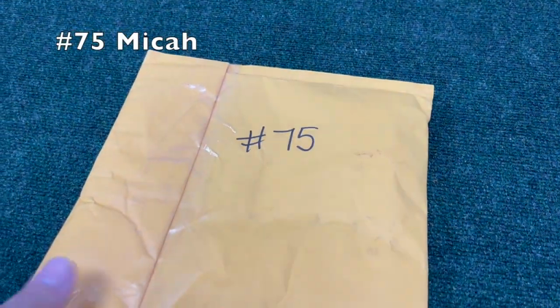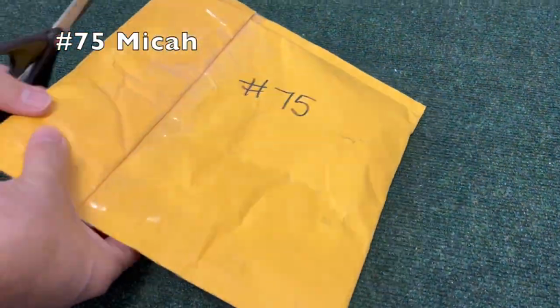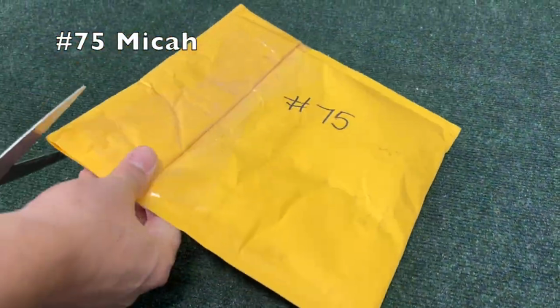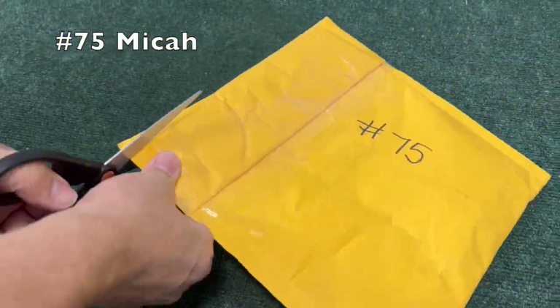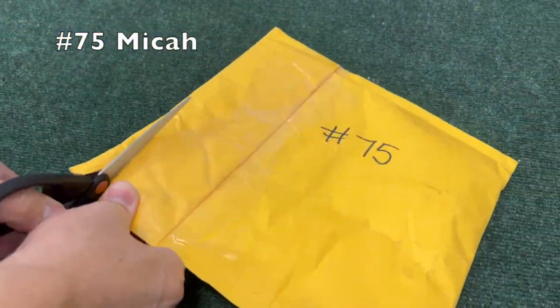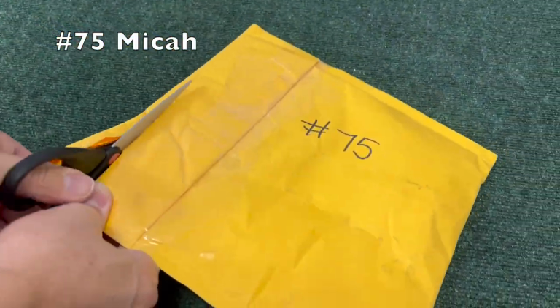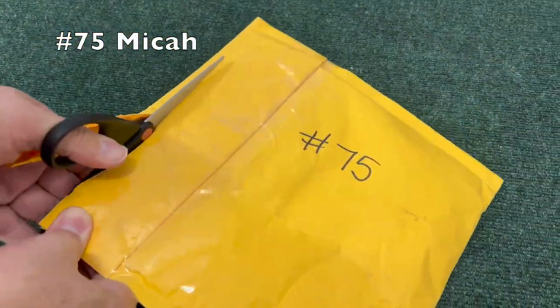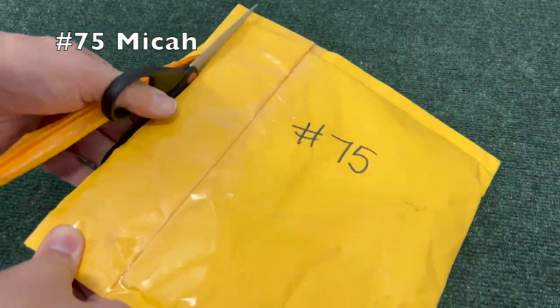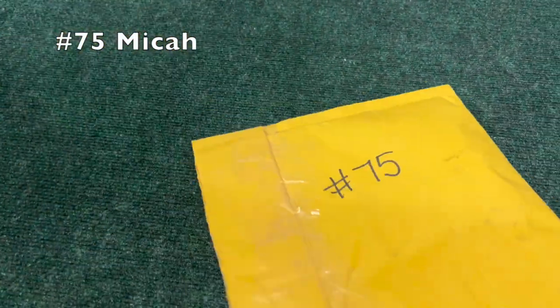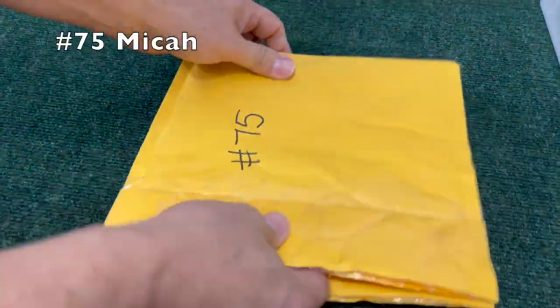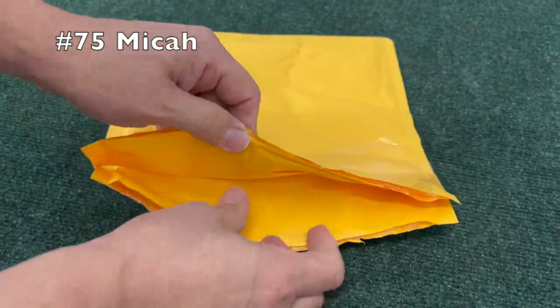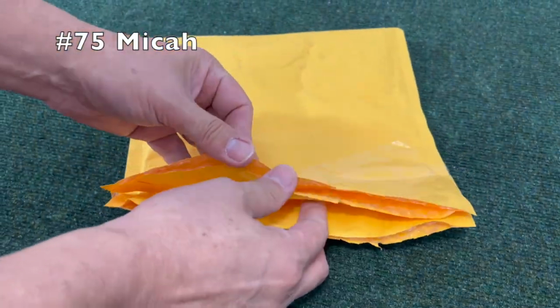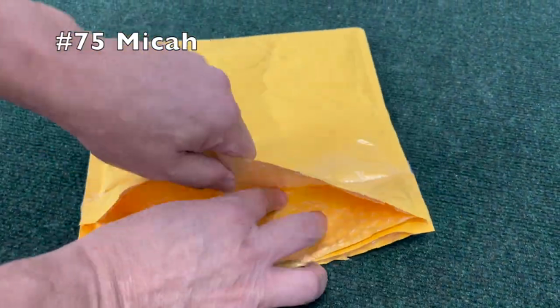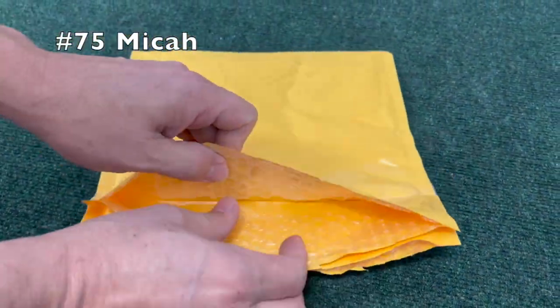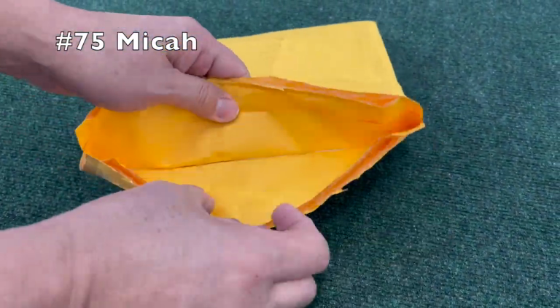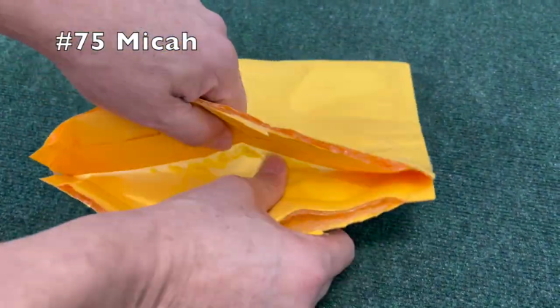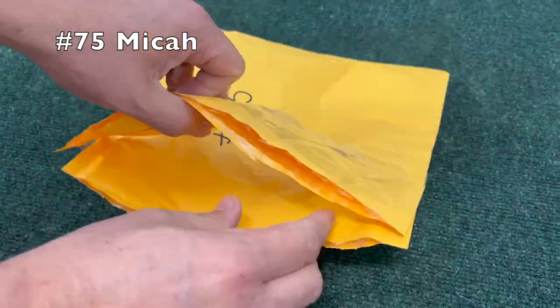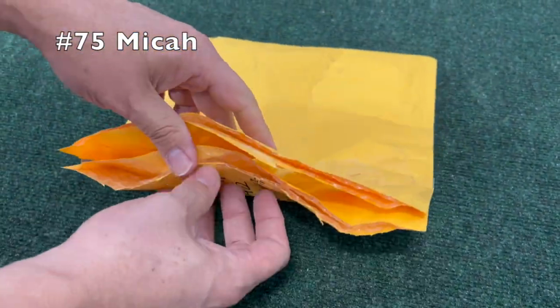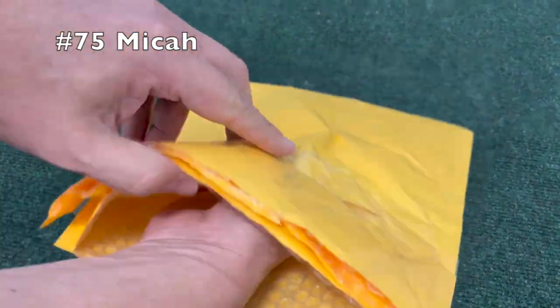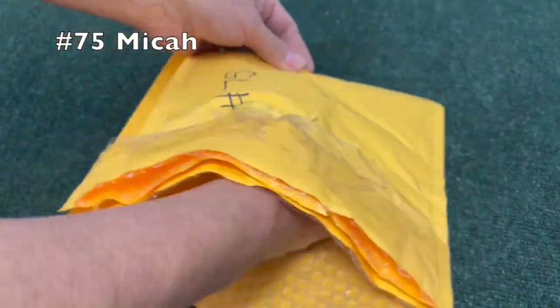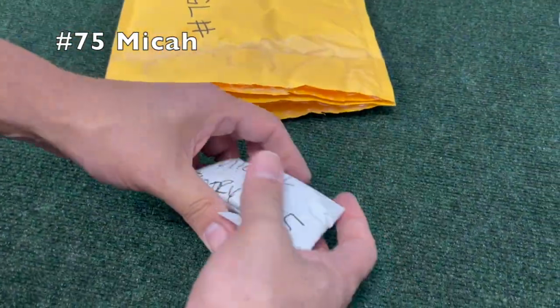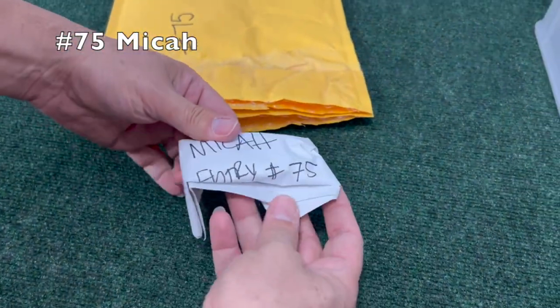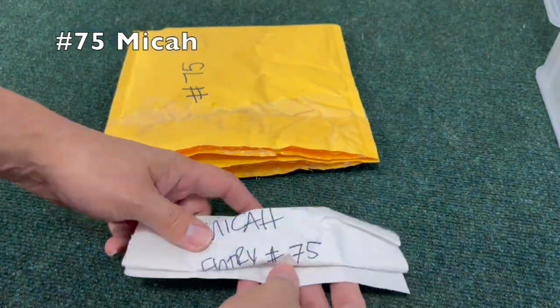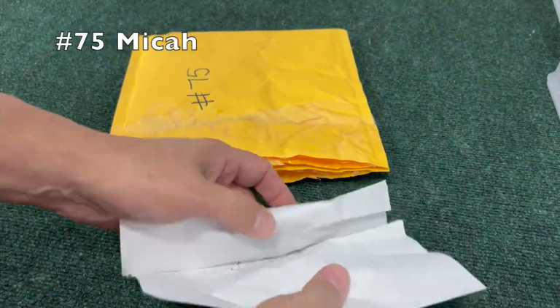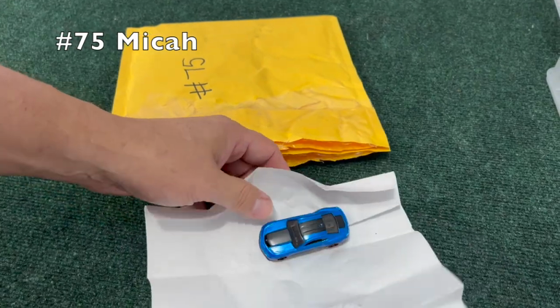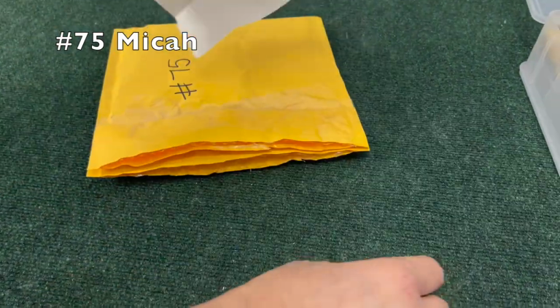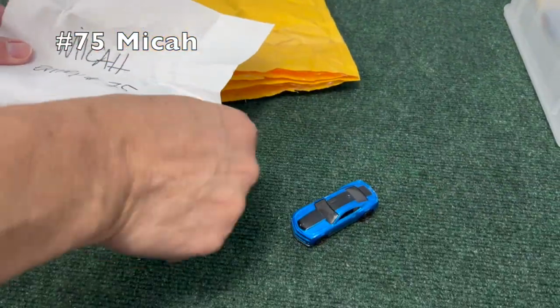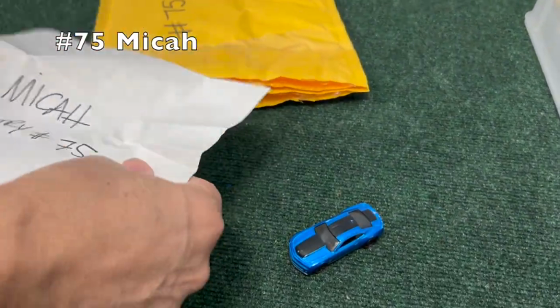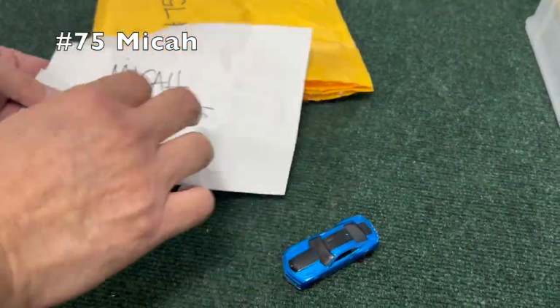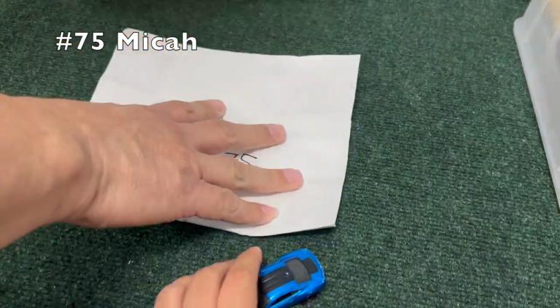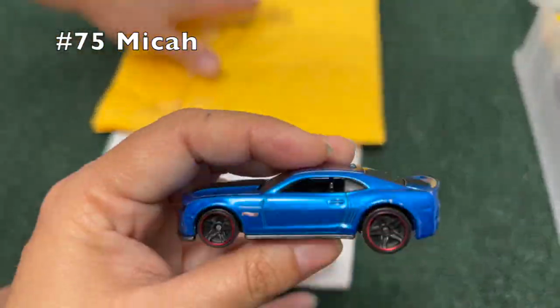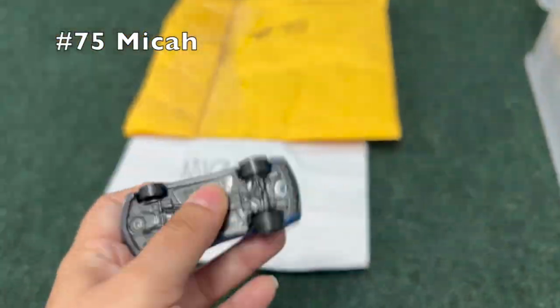Number 75, from Micah — it's almost like origami to get in there. We have a Camaro.